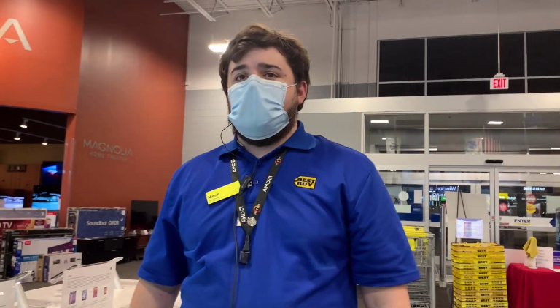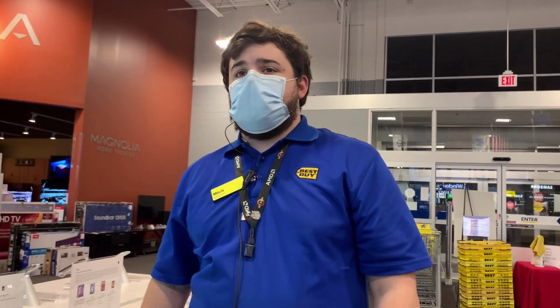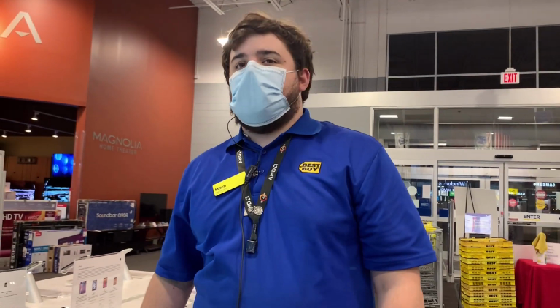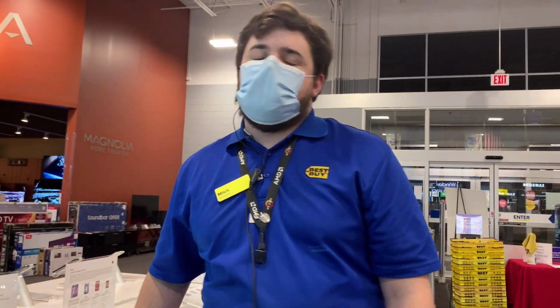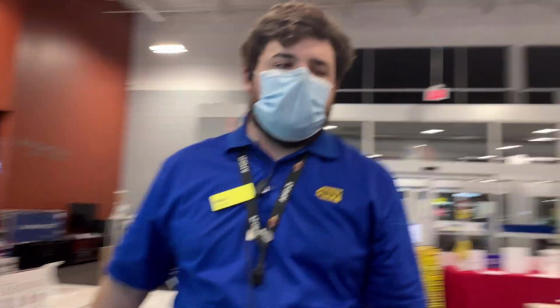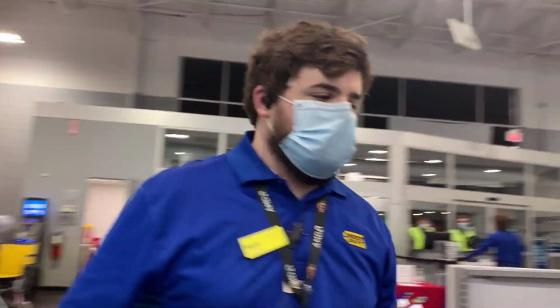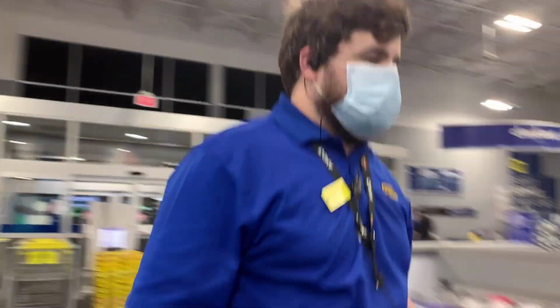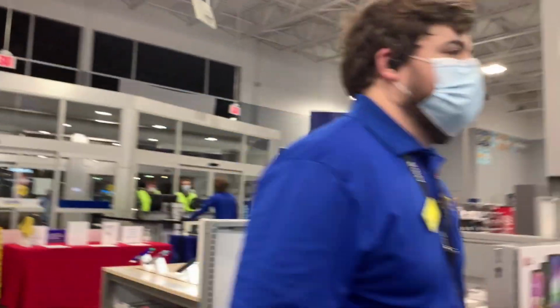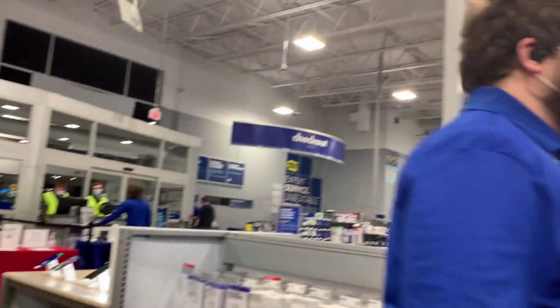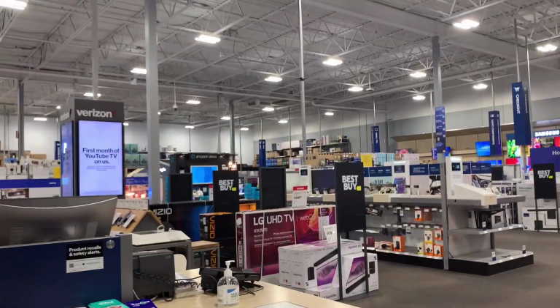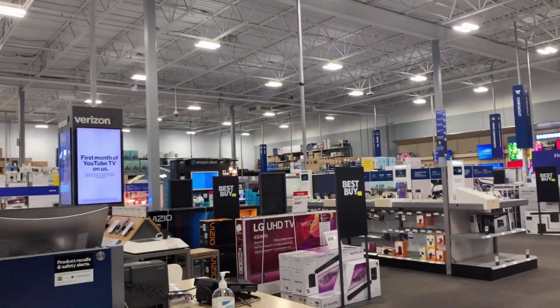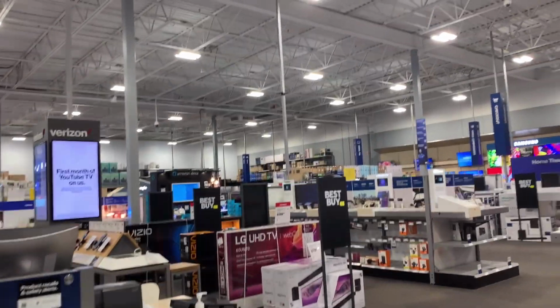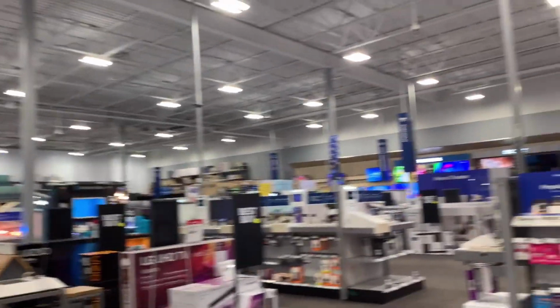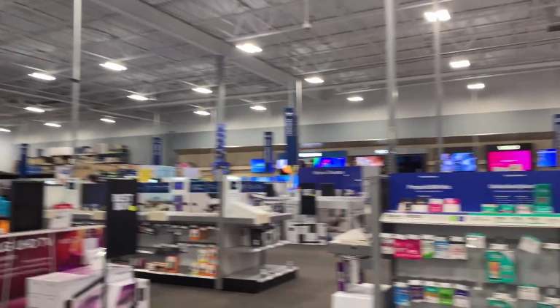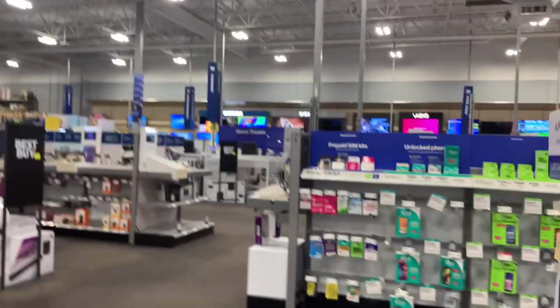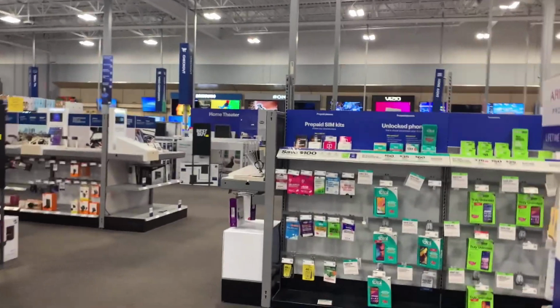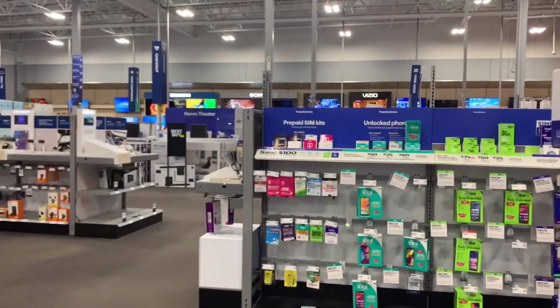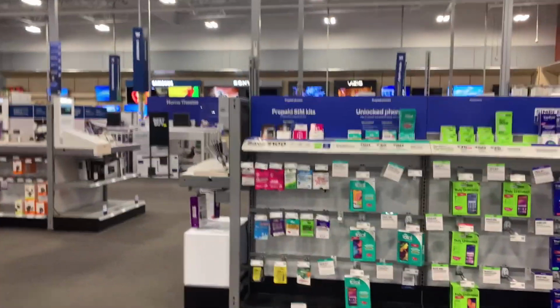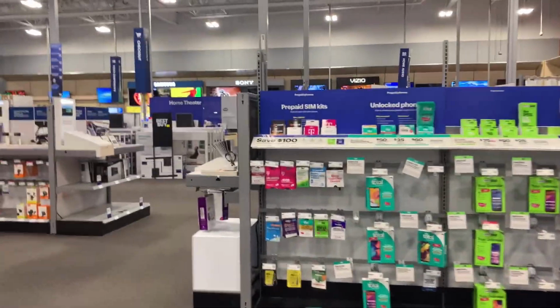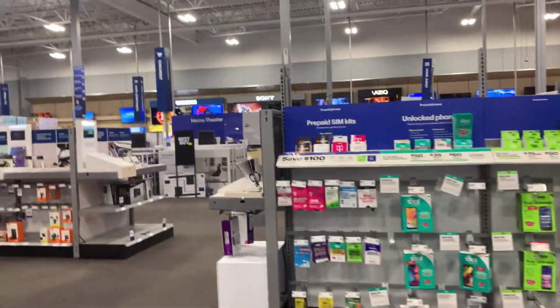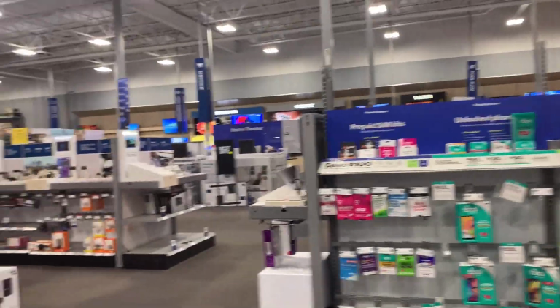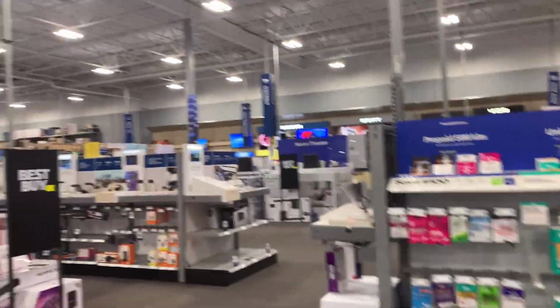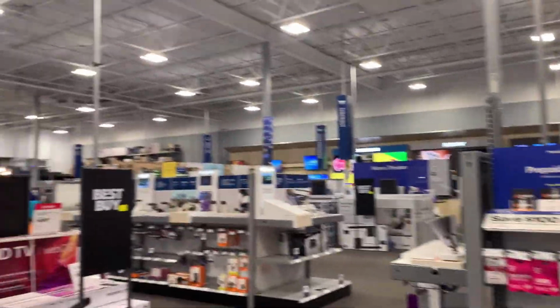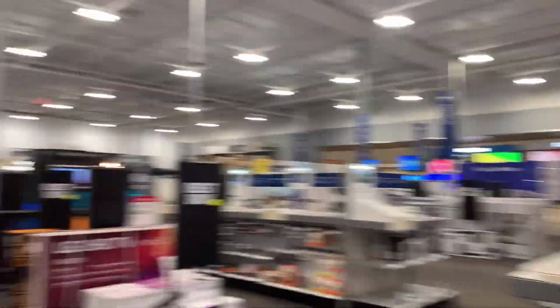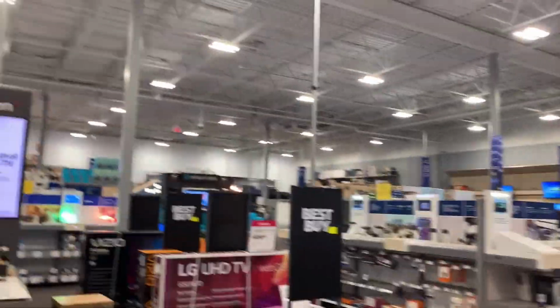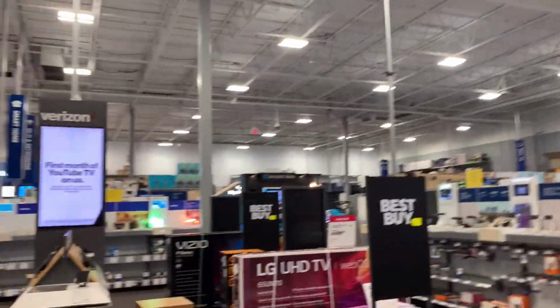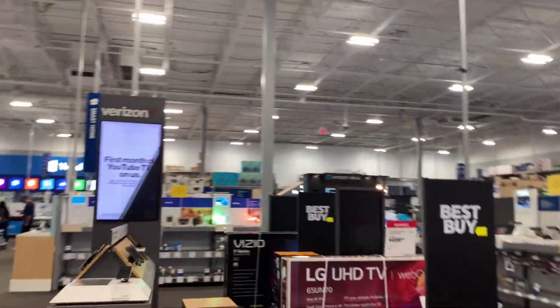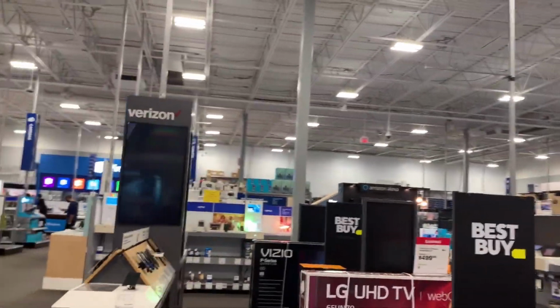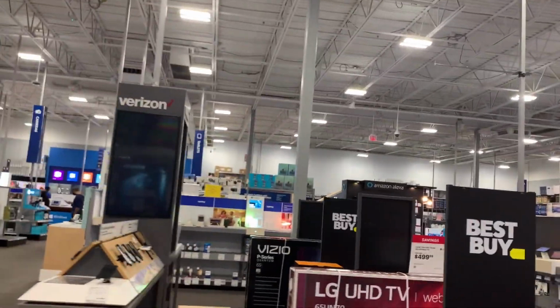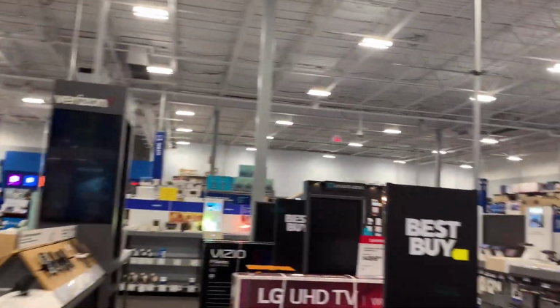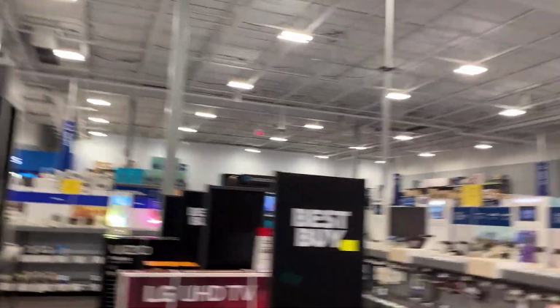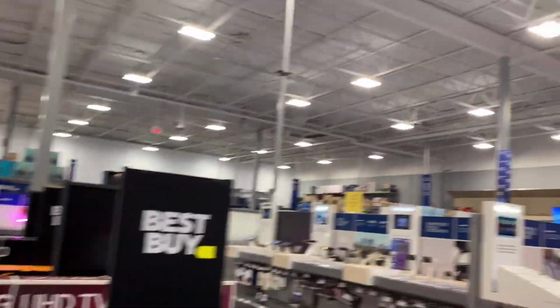I need that one. Let me go grab it. Thank you. In the meantime, while they get my watch, I will show you a little bit of a tour.